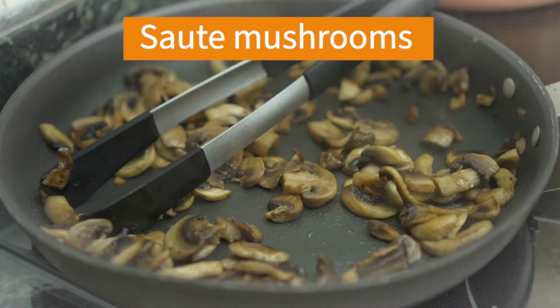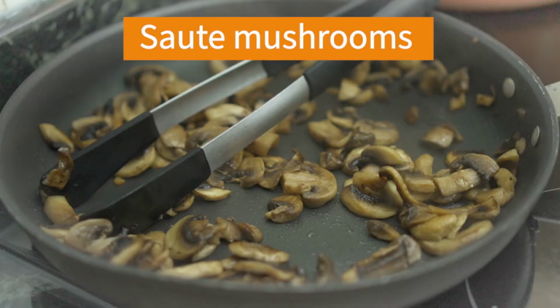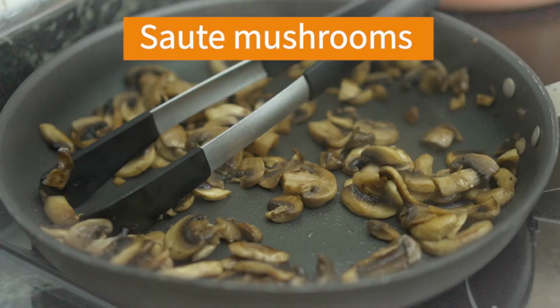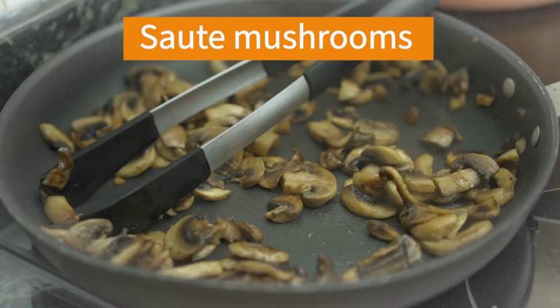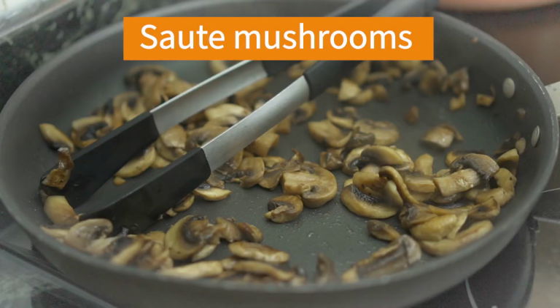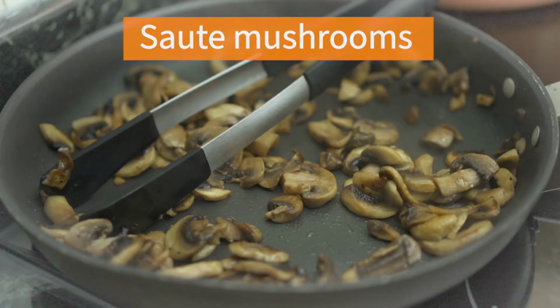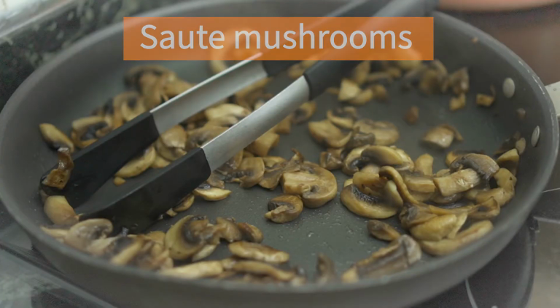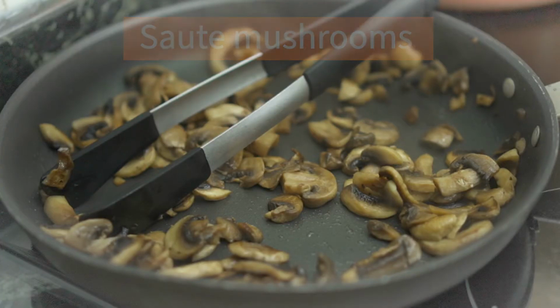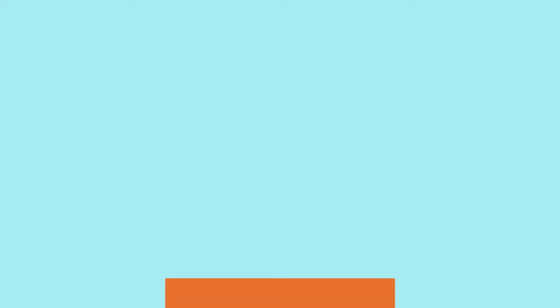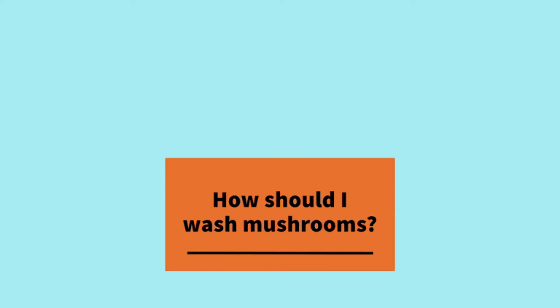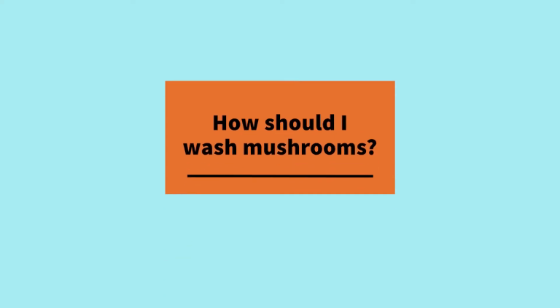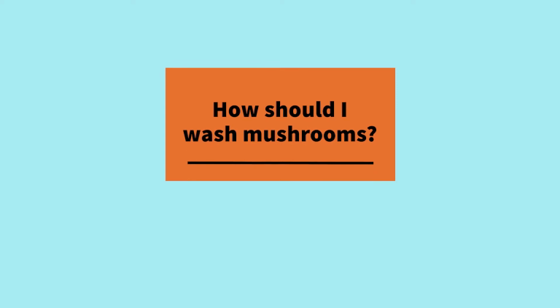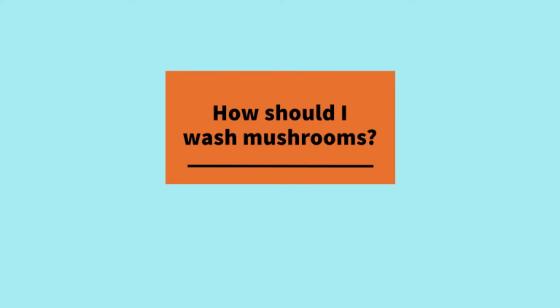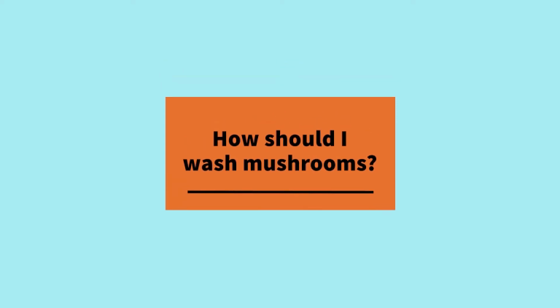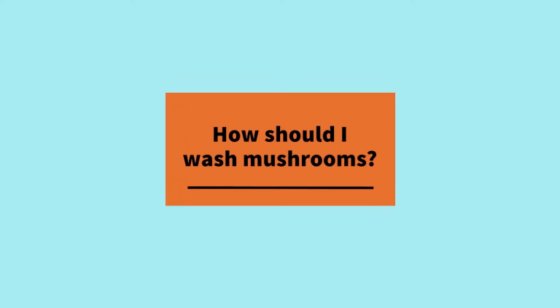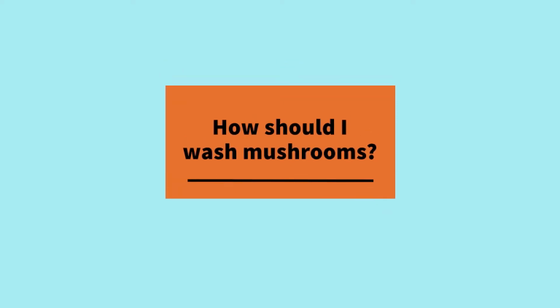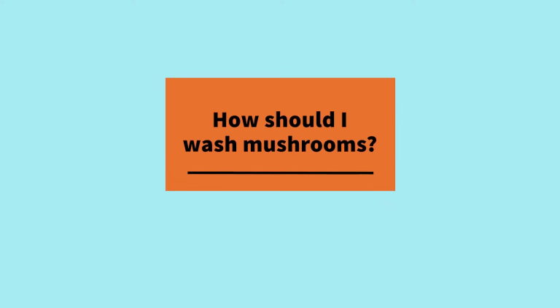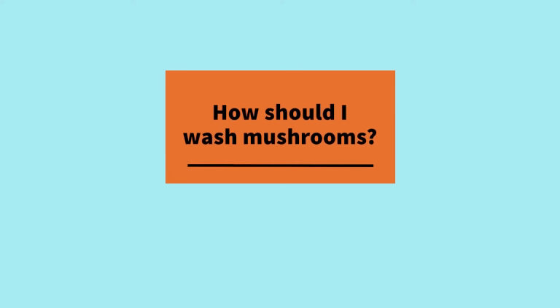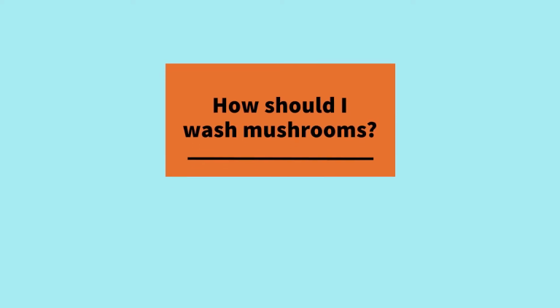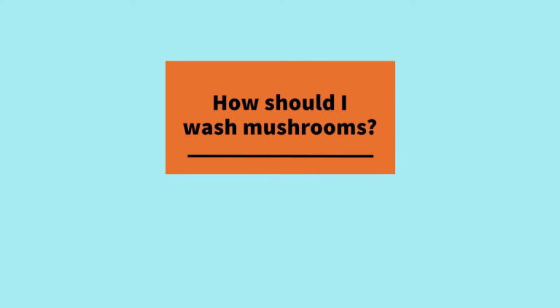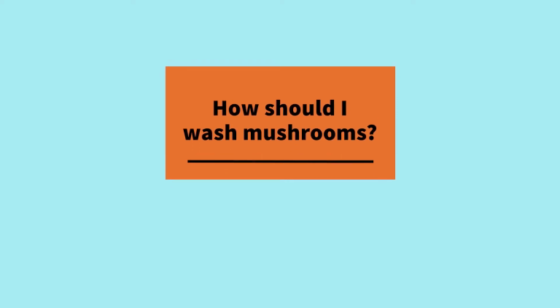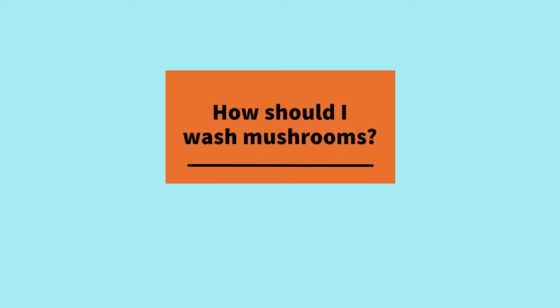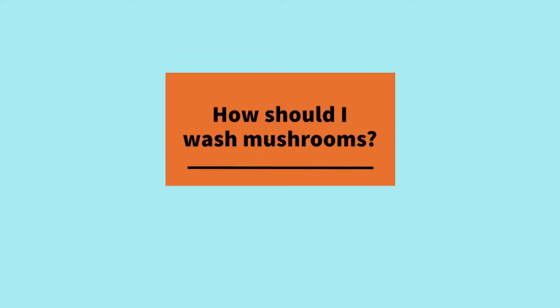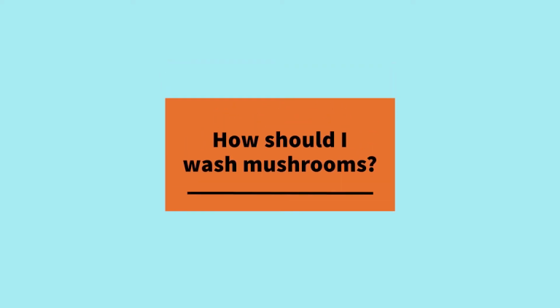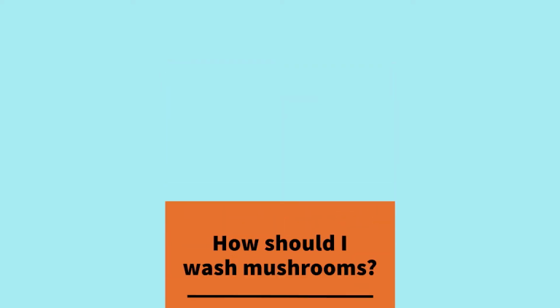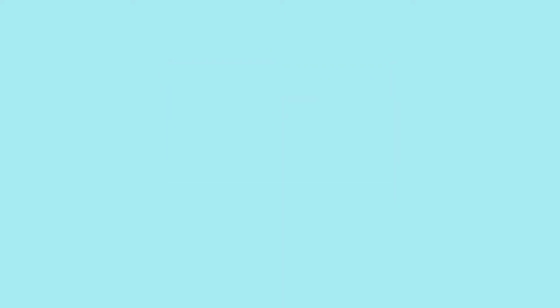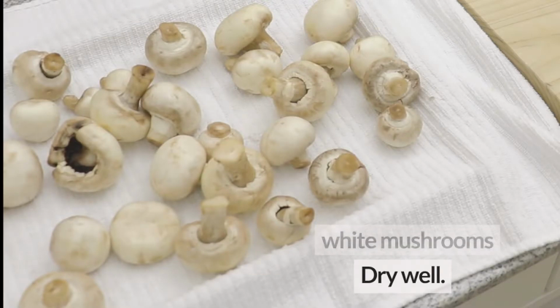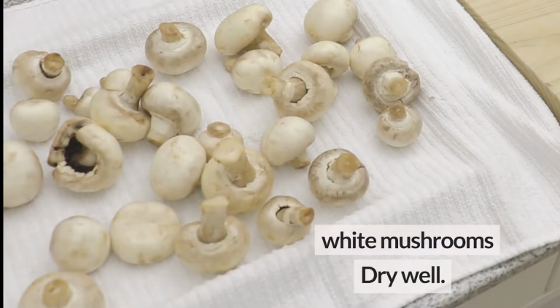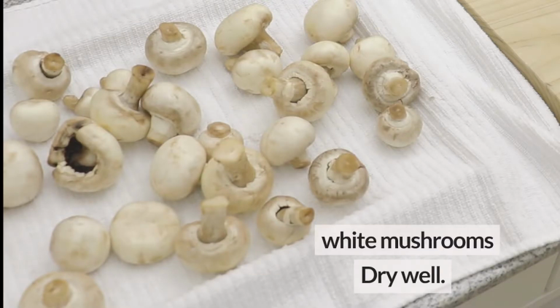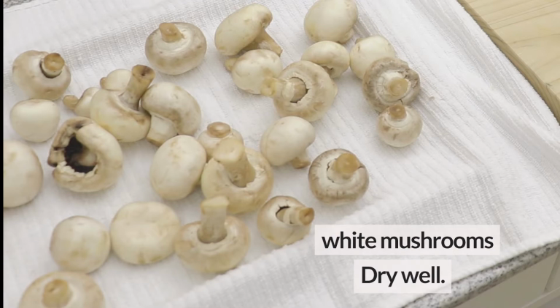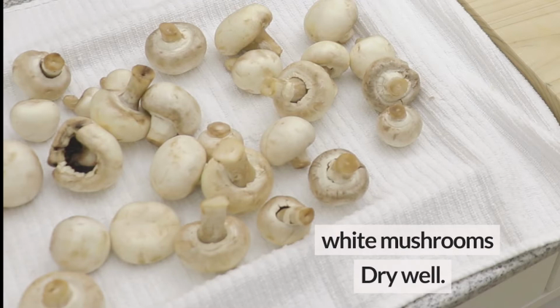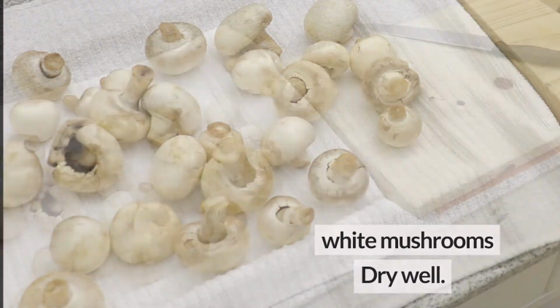I'm one of those who rinses mushrooms under the tap and pats them dry. You can read about this in The Food Lab by Kenji López-Alt if you're interested.